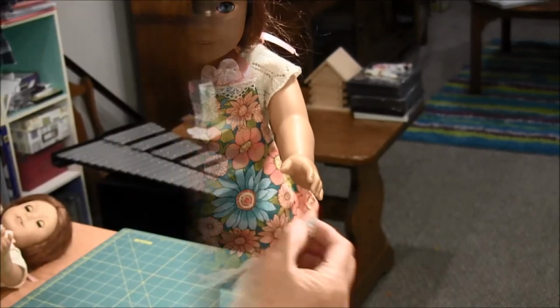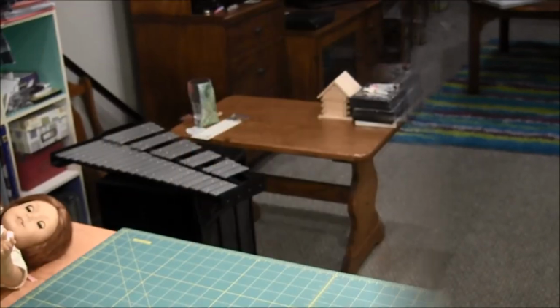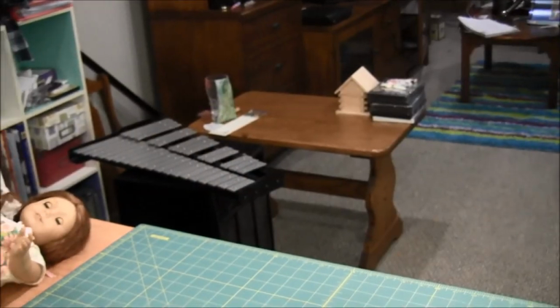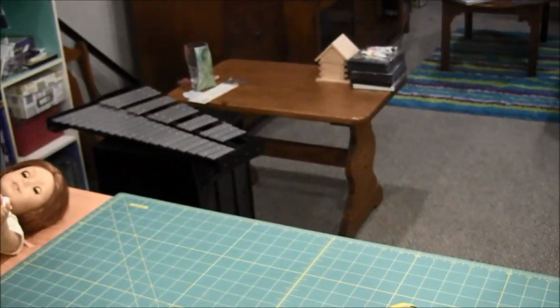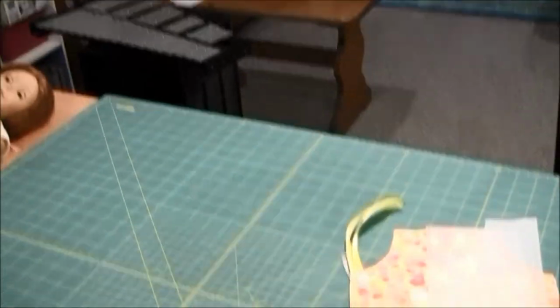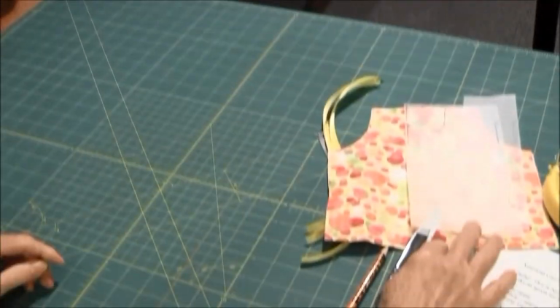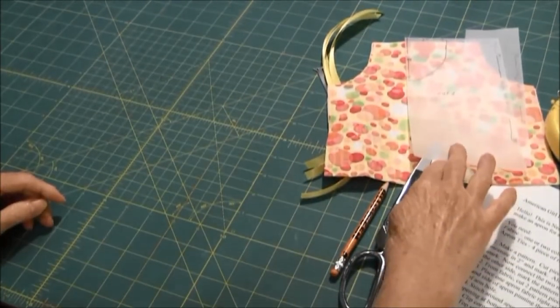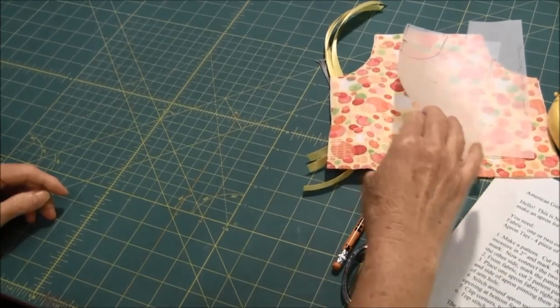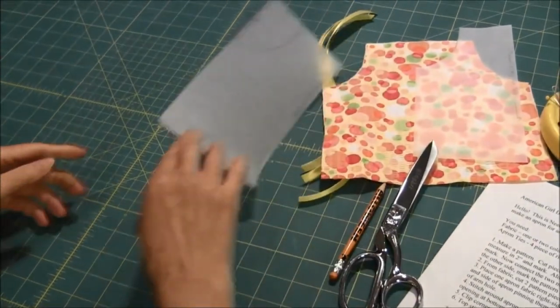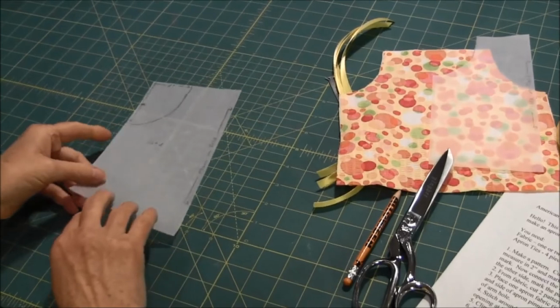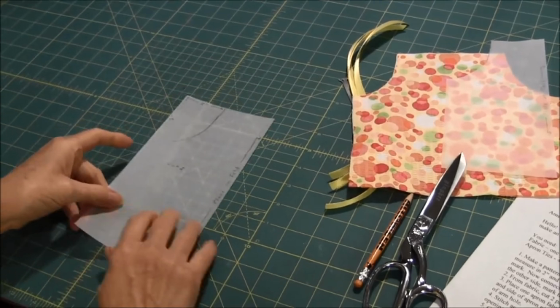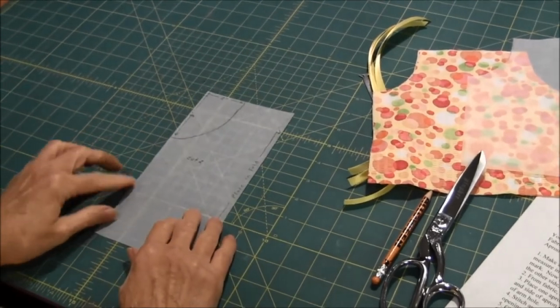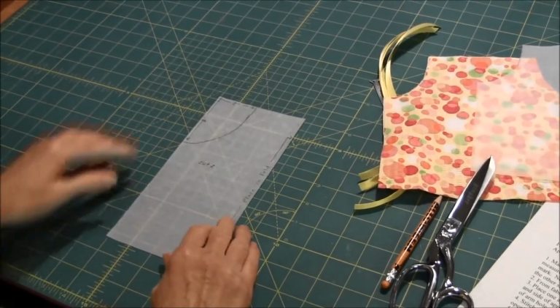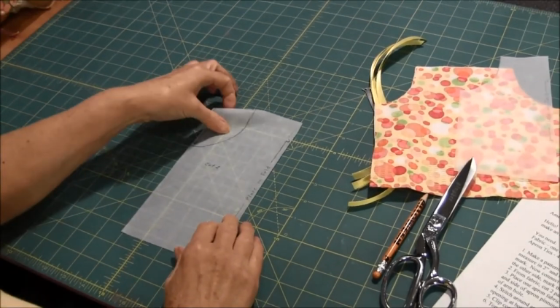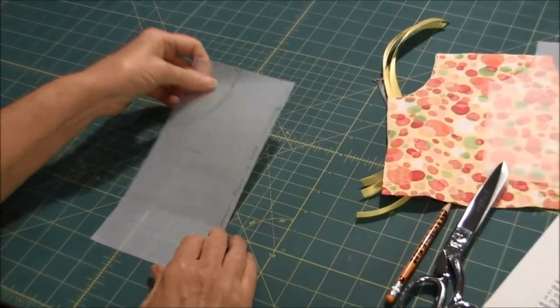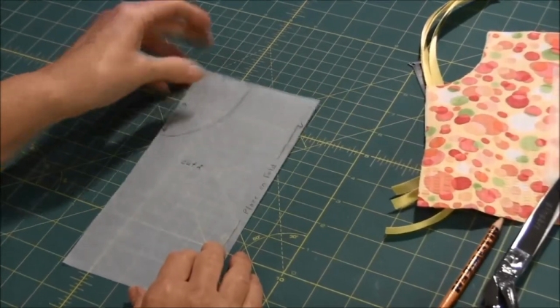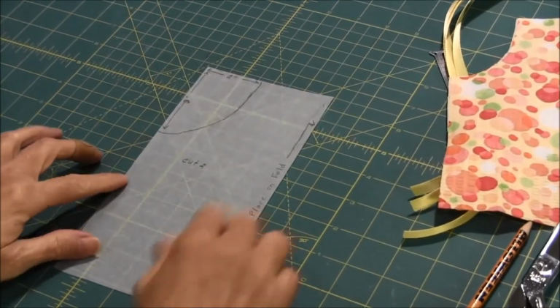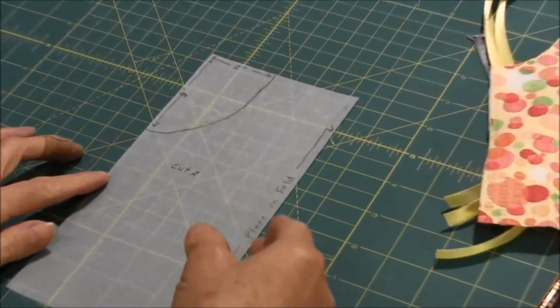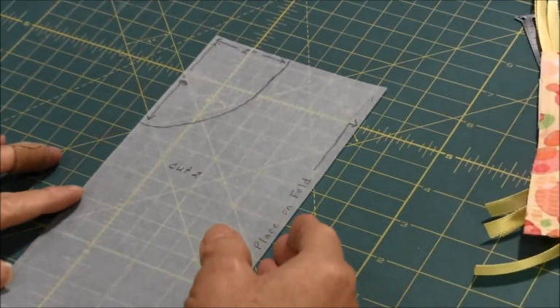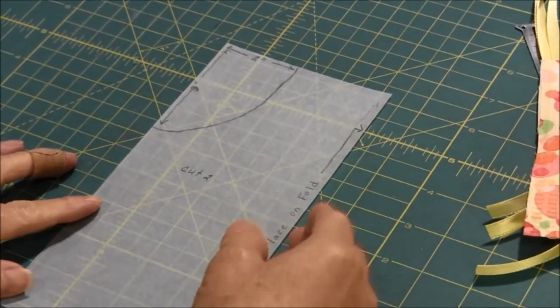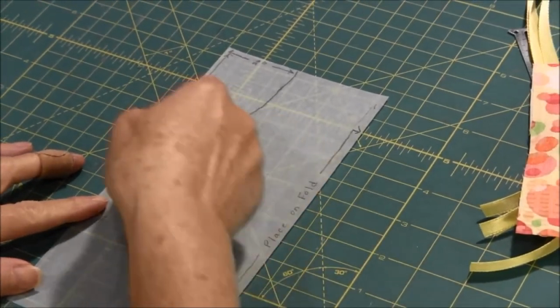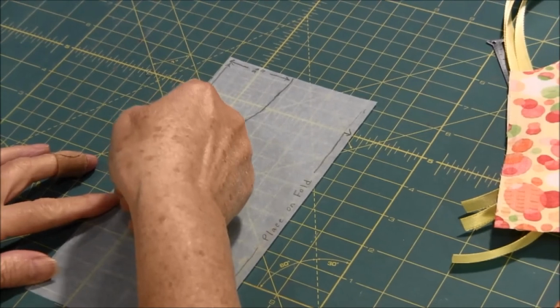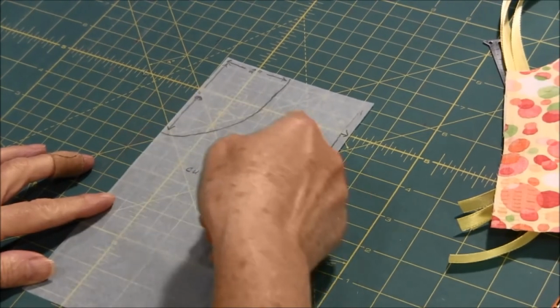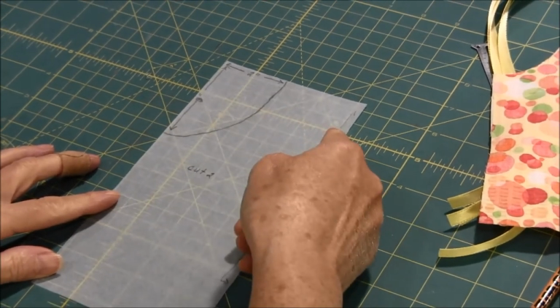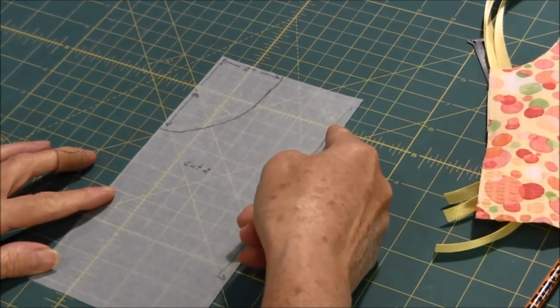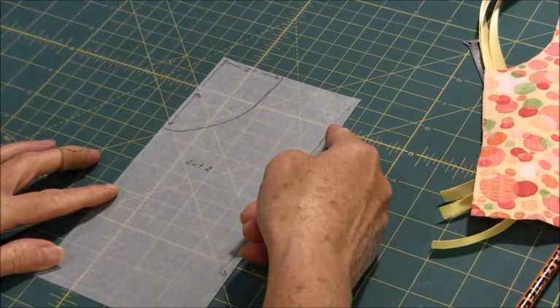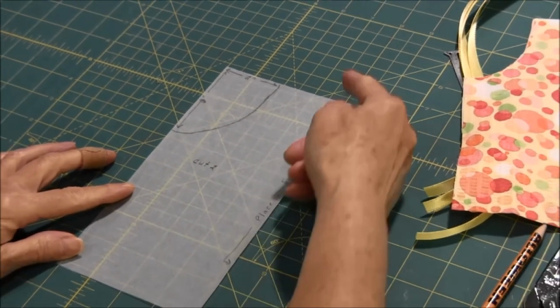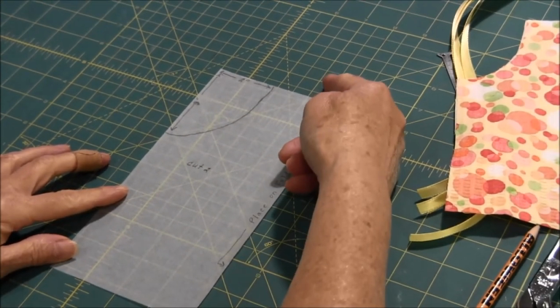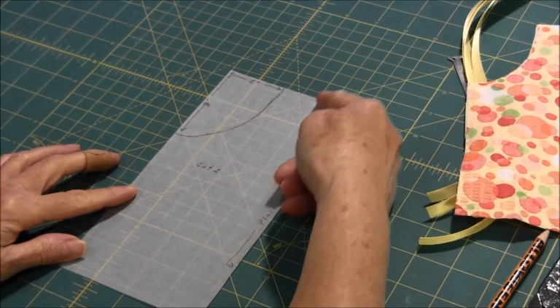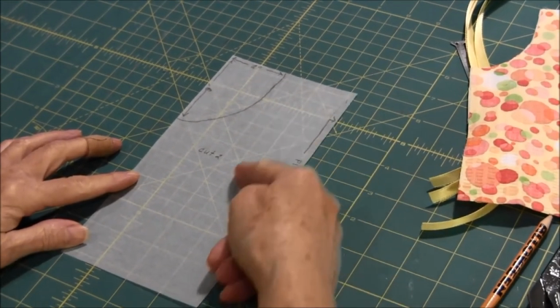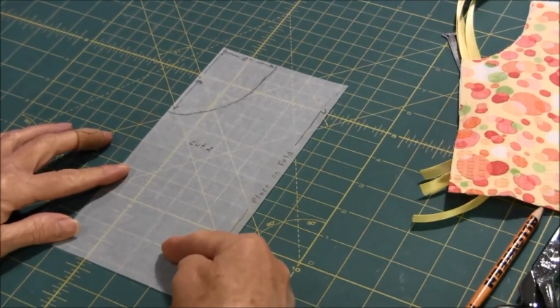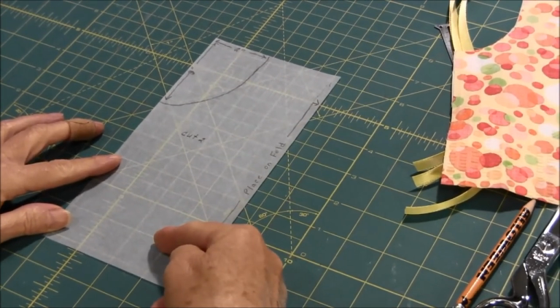The first thing that you're going to have to do is to make a pattern. What you need is a piece of paper that is four and one quarter inch by eight and a half inches.